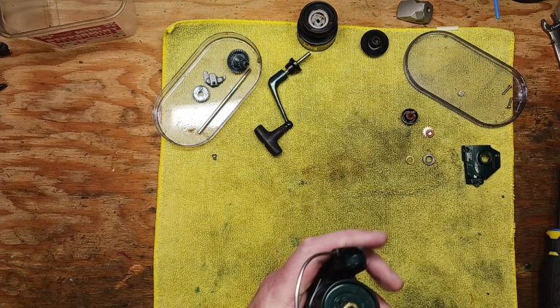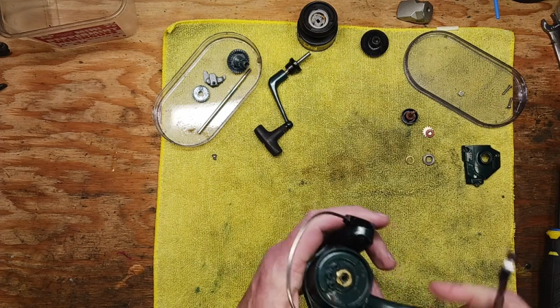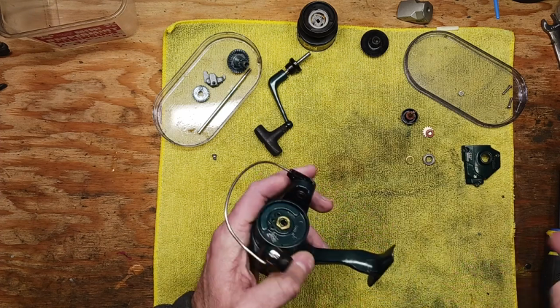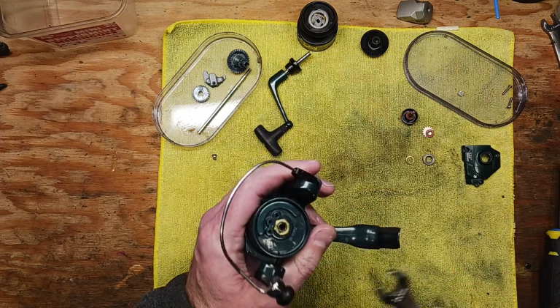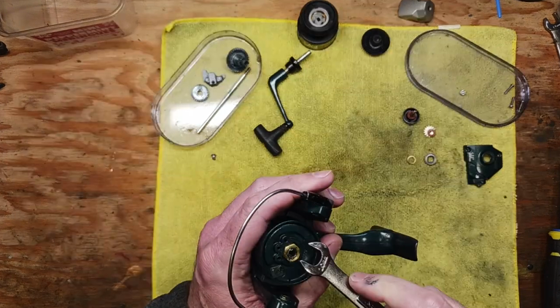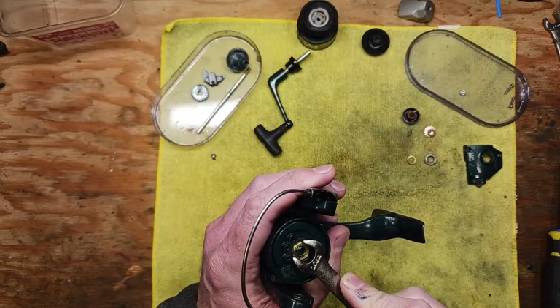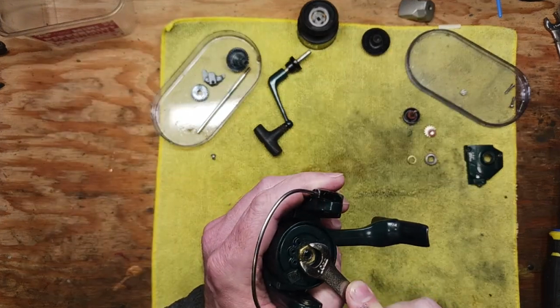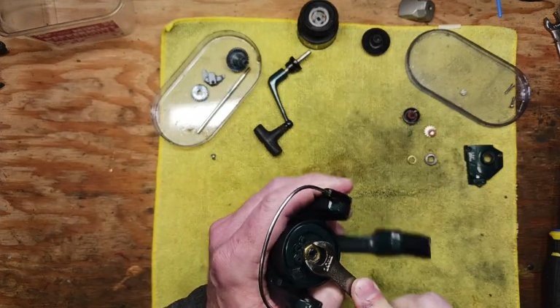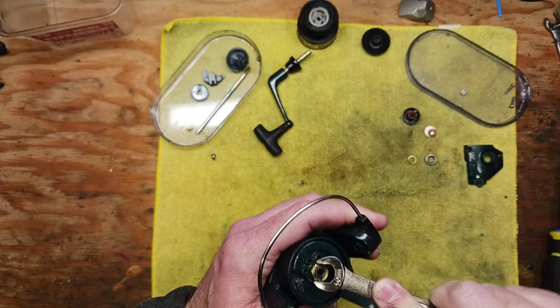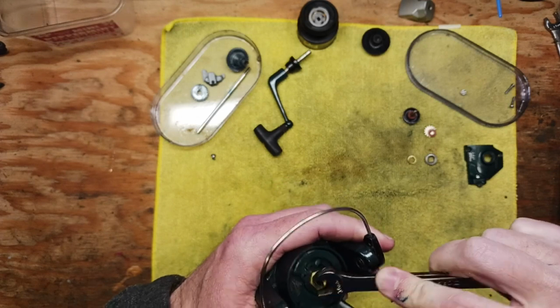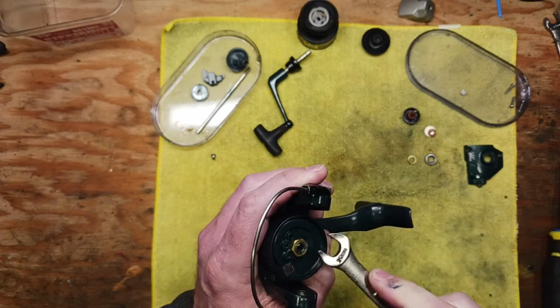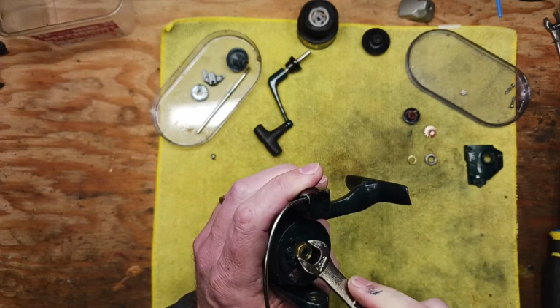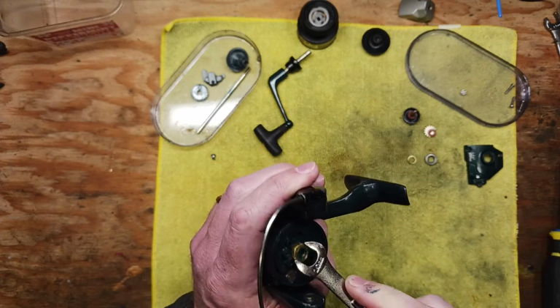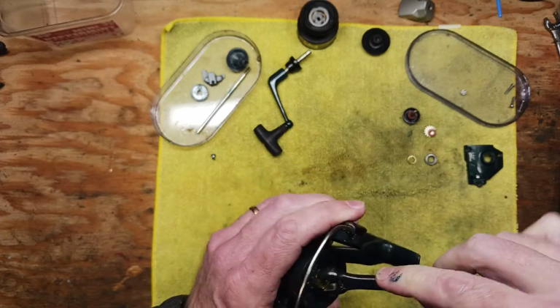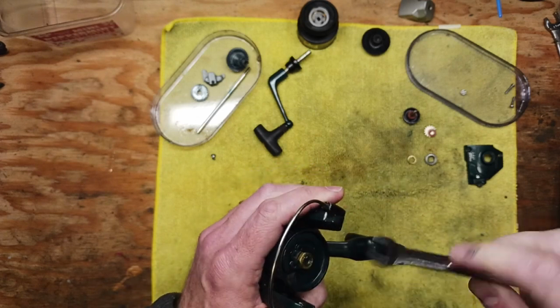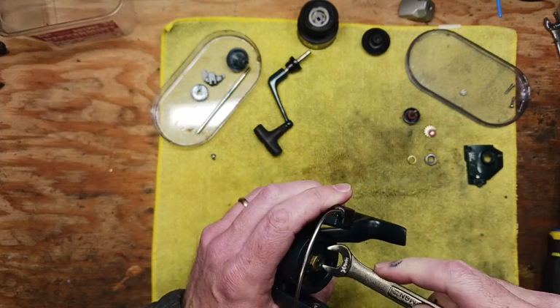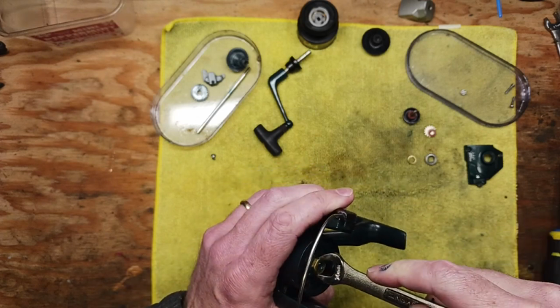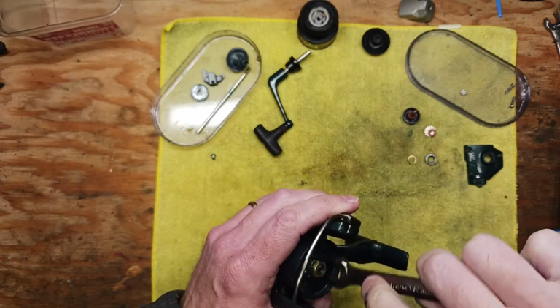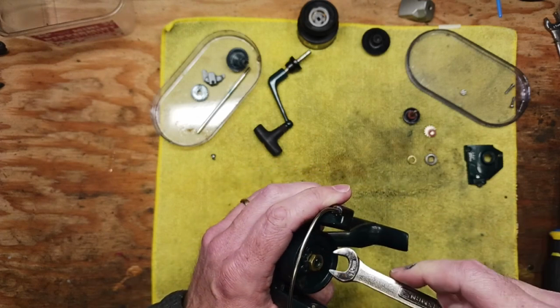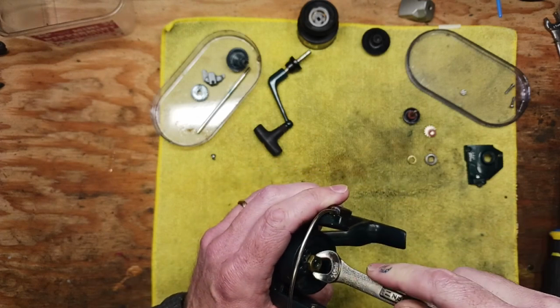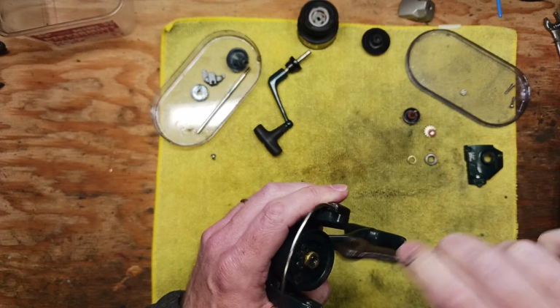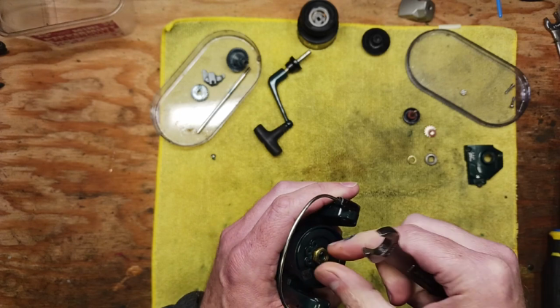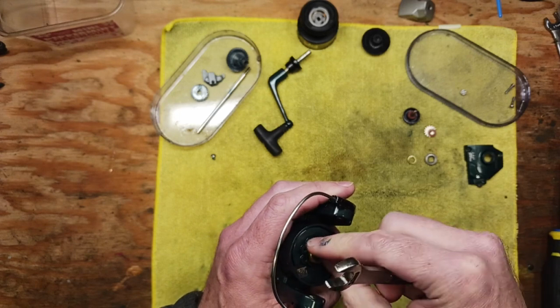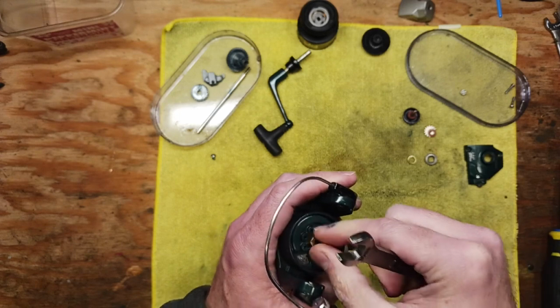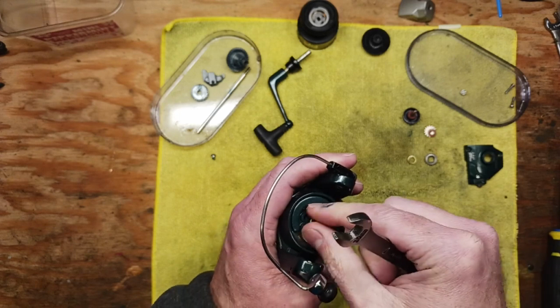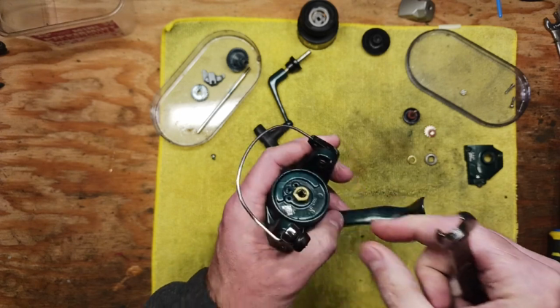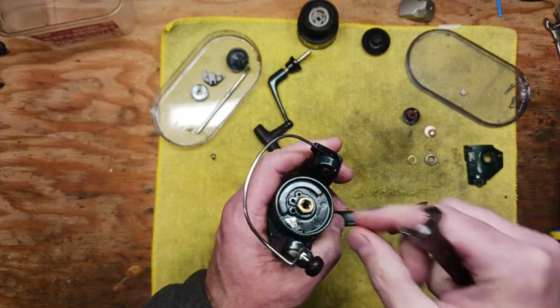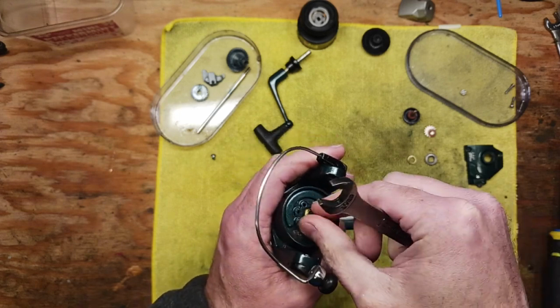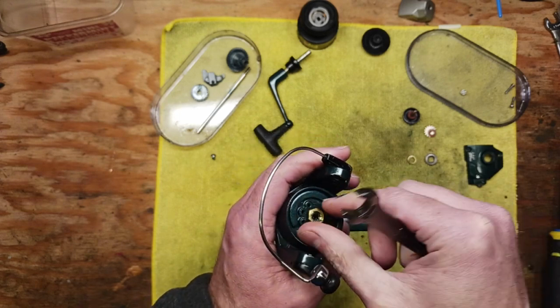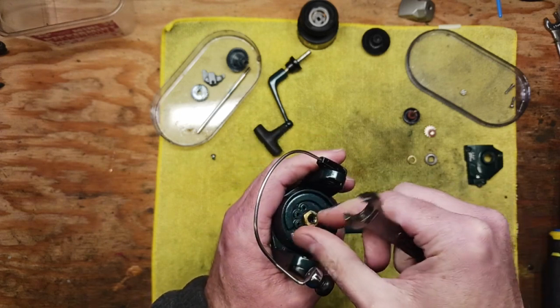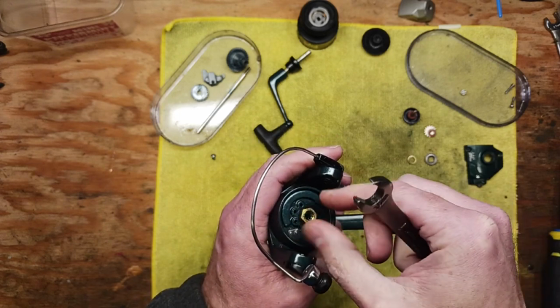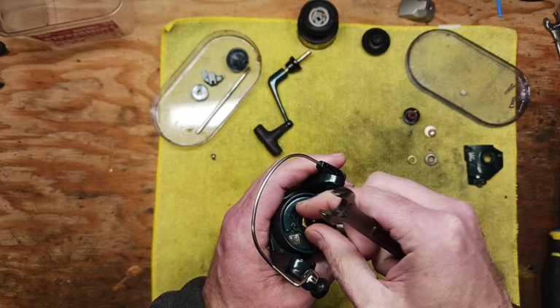There were older tactics at one point where you'd use Vaseline or something like that, but we've come a long way since those days. There are lots of good products out there that are not too expensive for fishing reels.